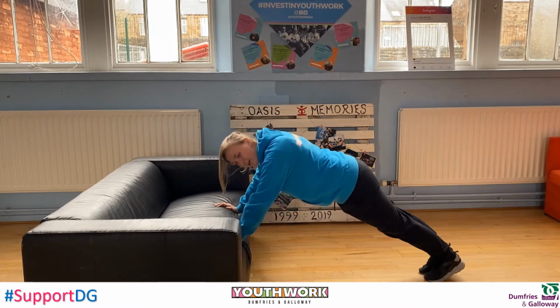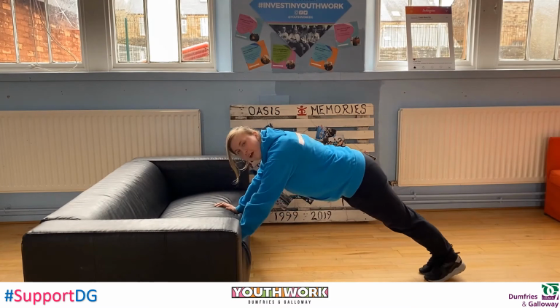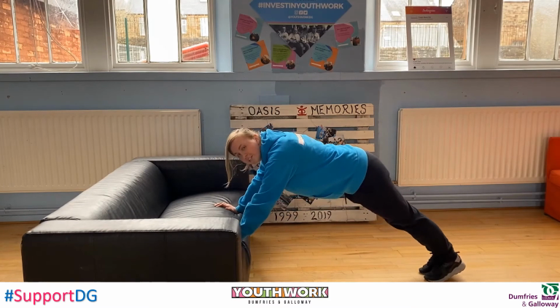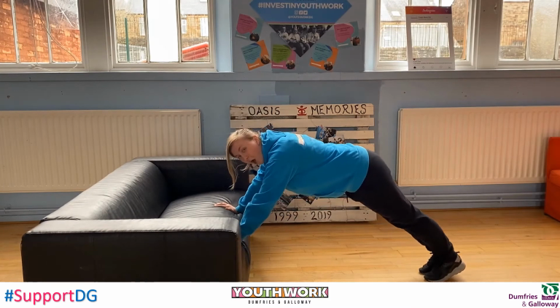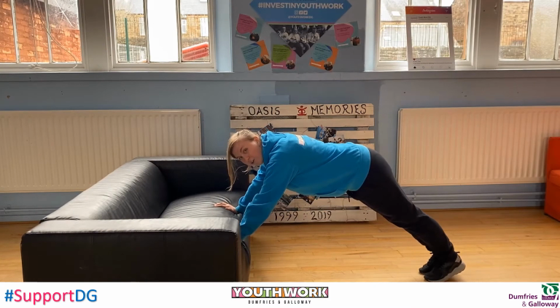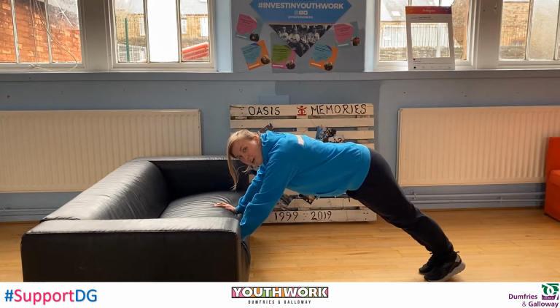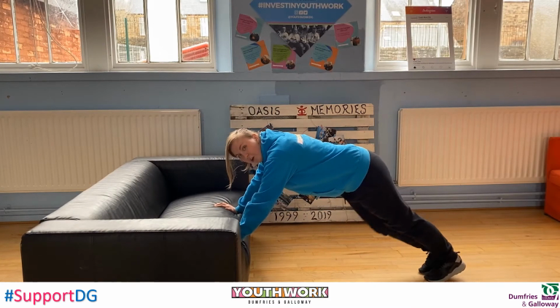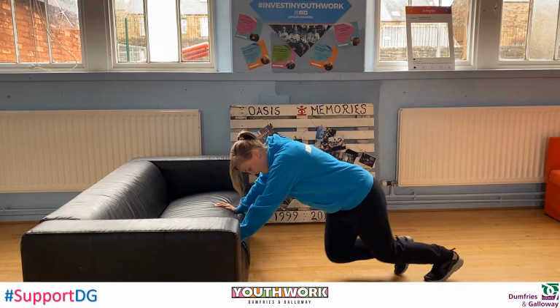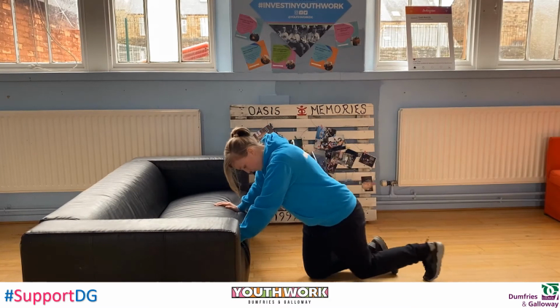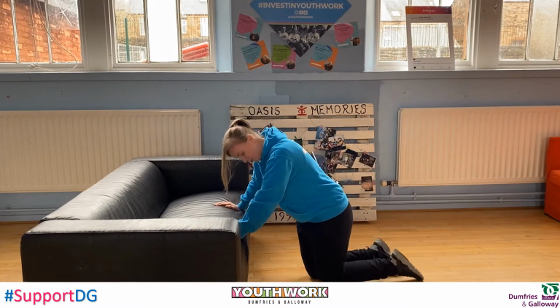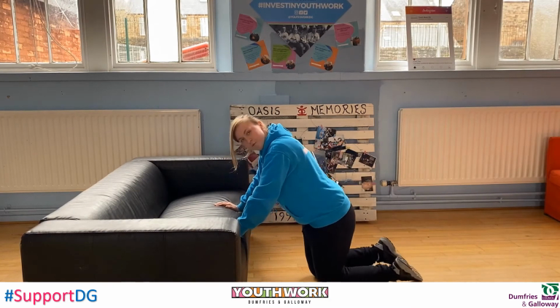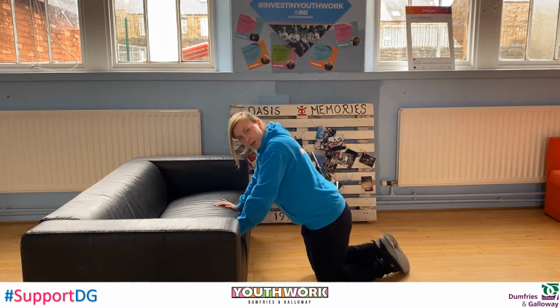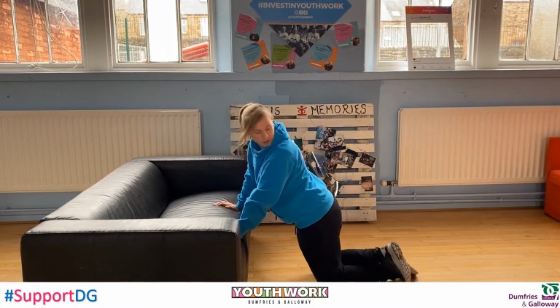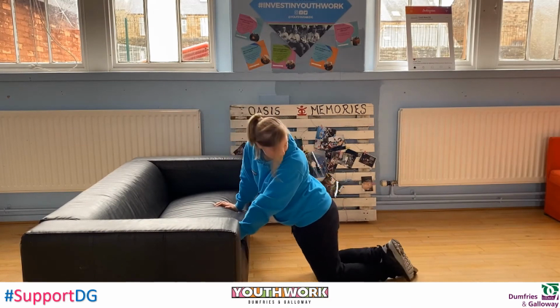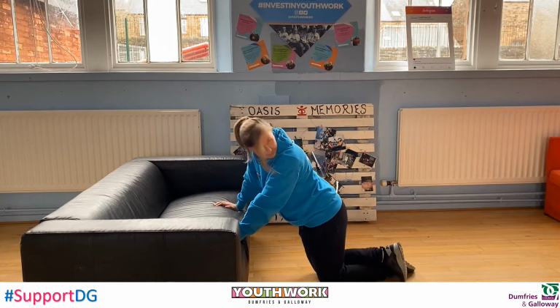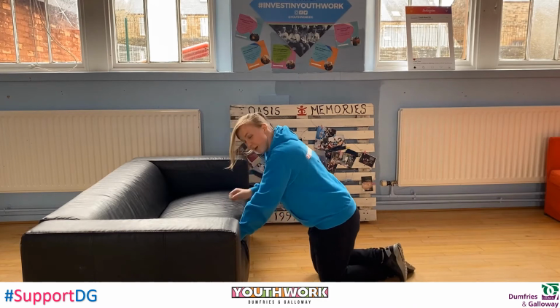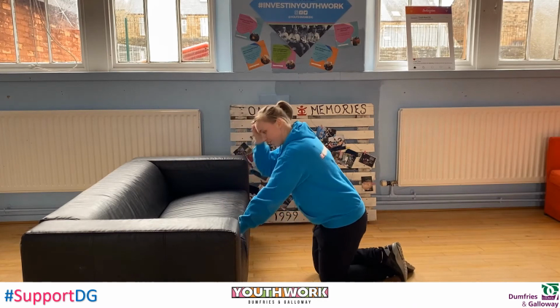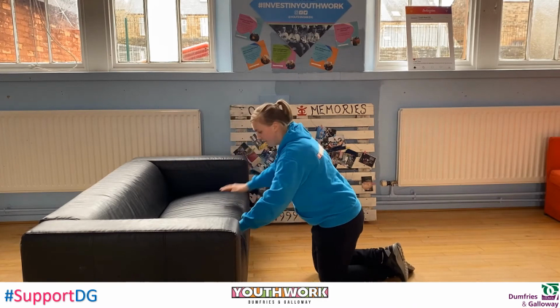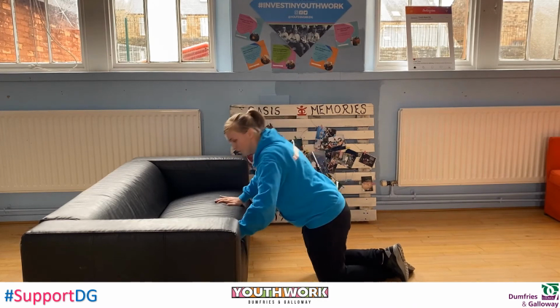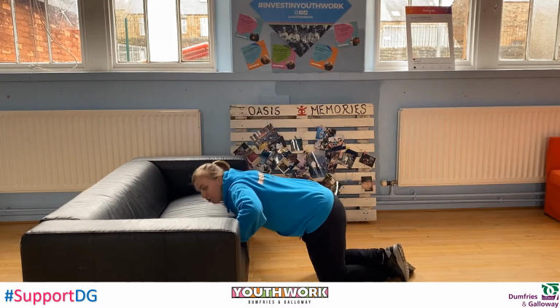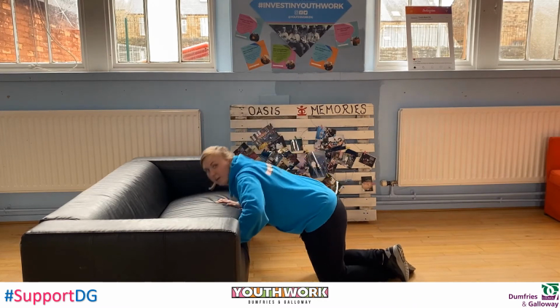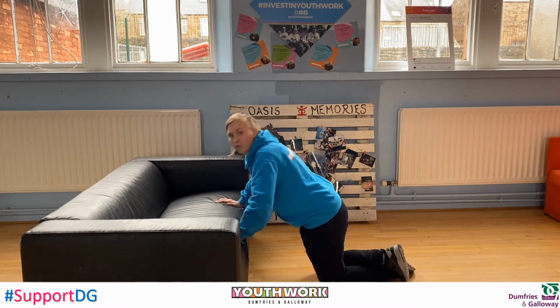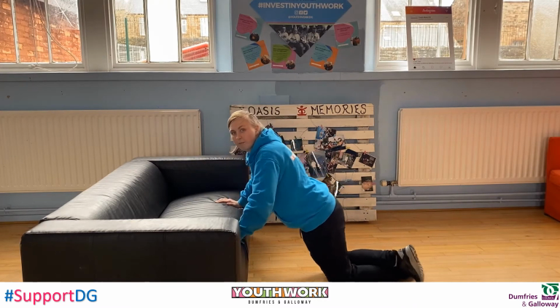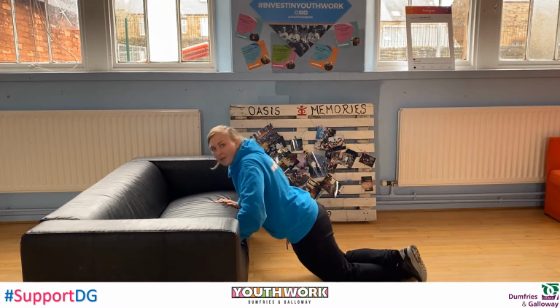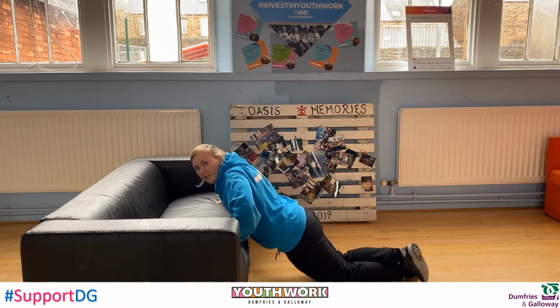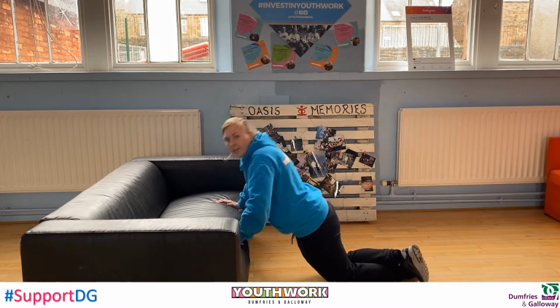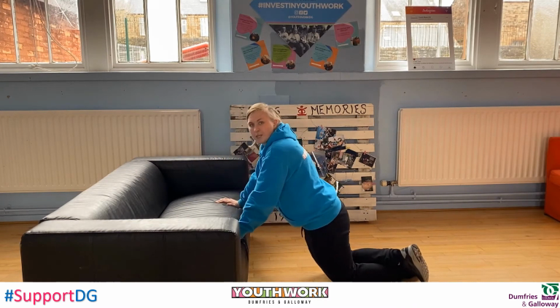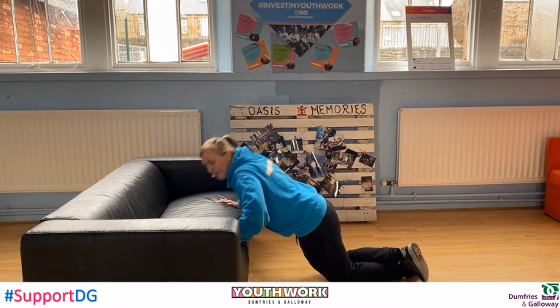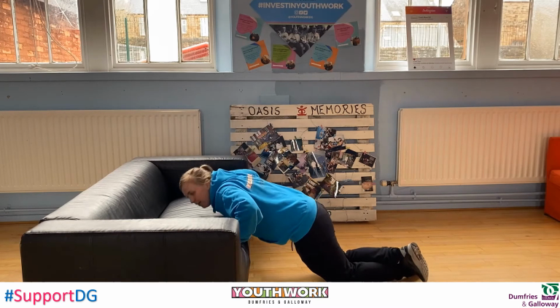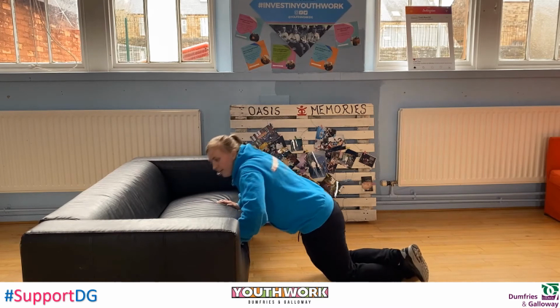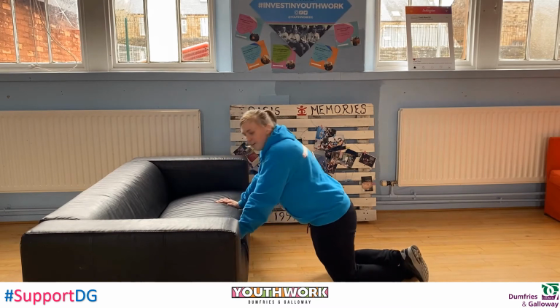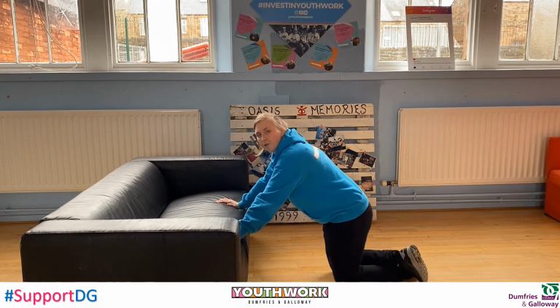If this is too hard for you, all you need to do is put both knees on the floor, cross your legs behind you, and then just carry on doing the same thing like this.